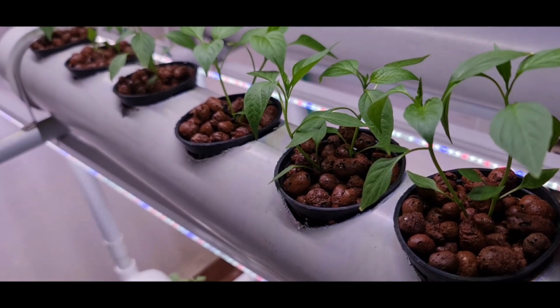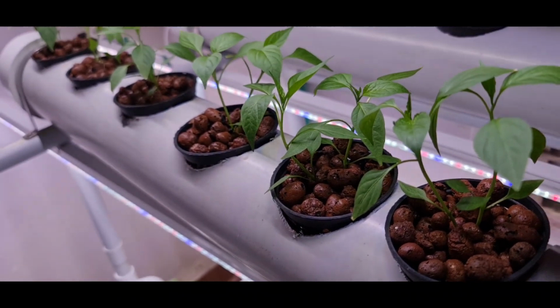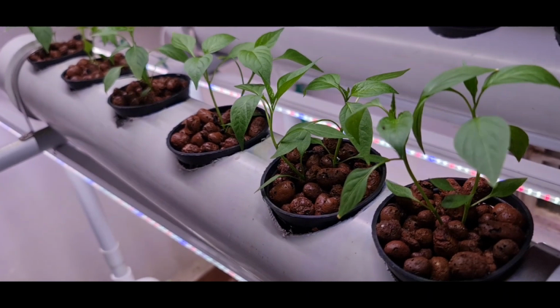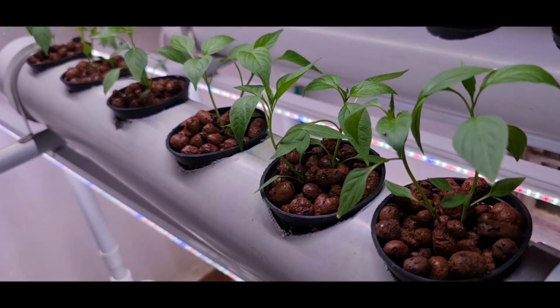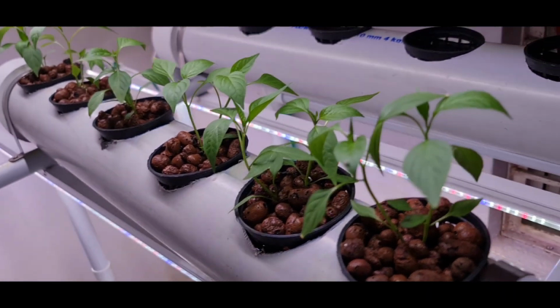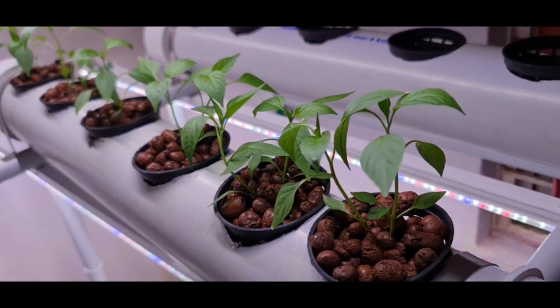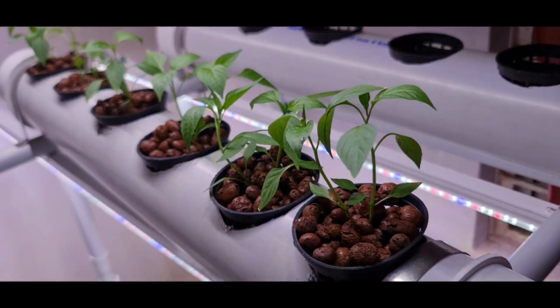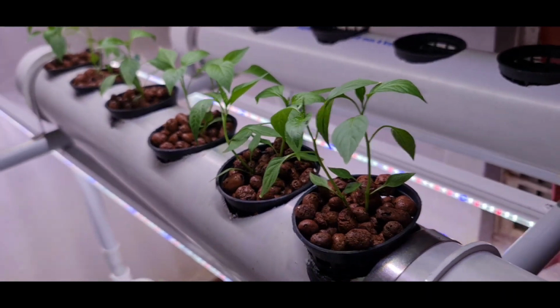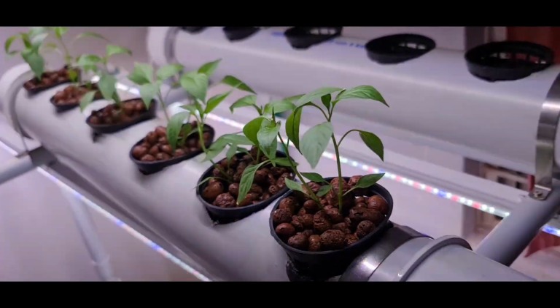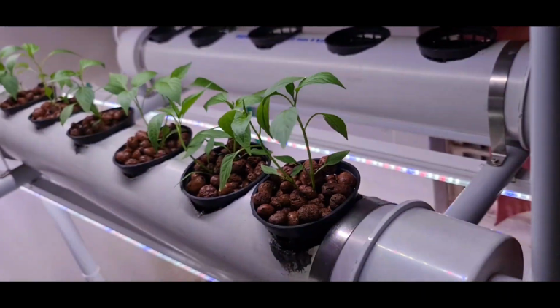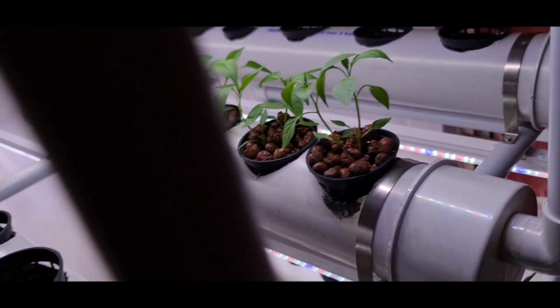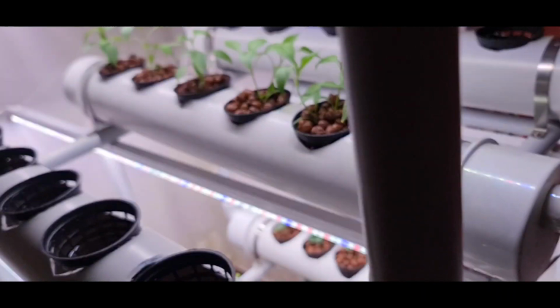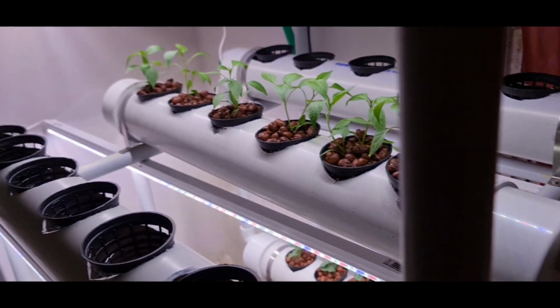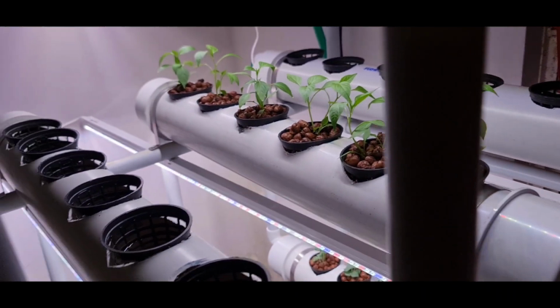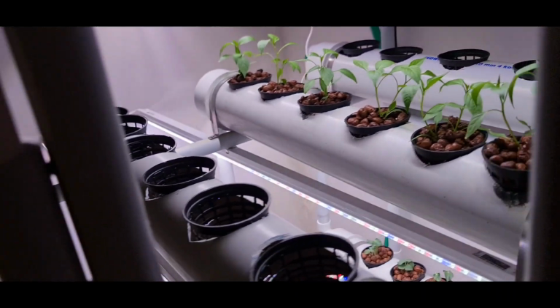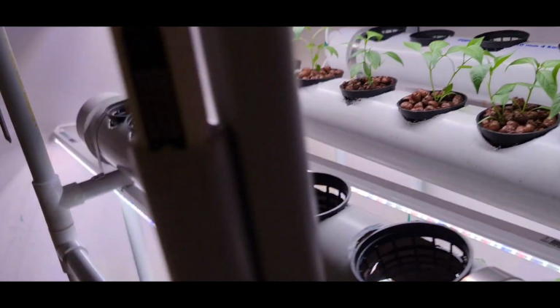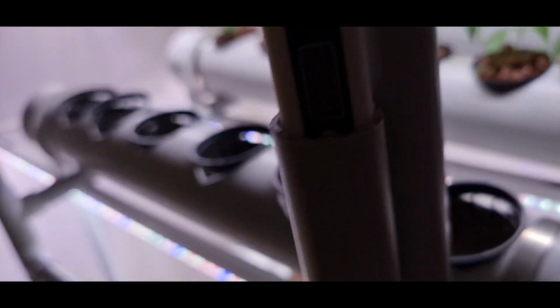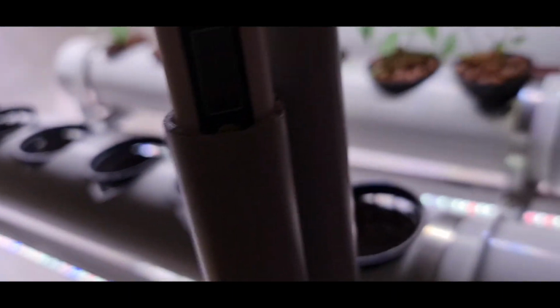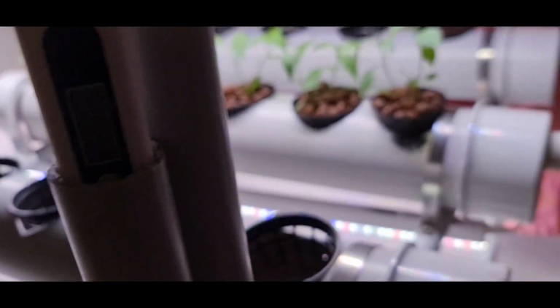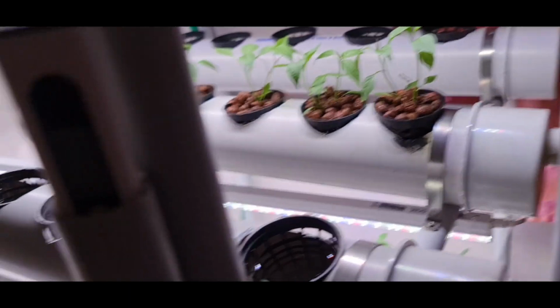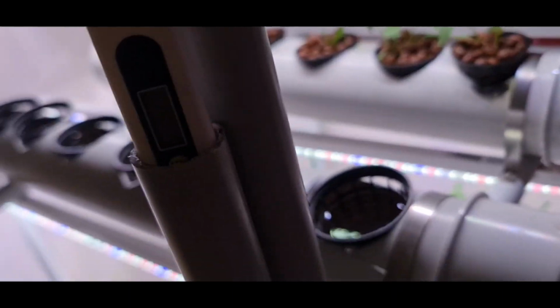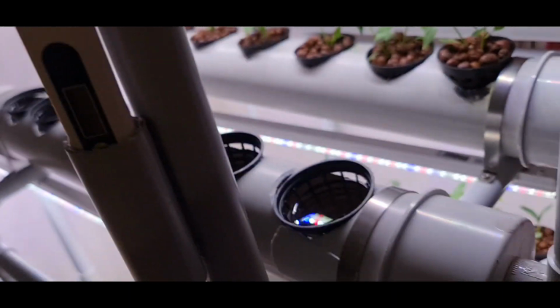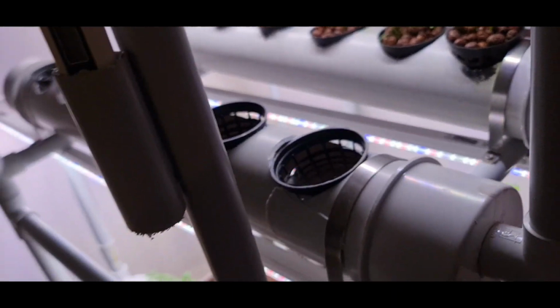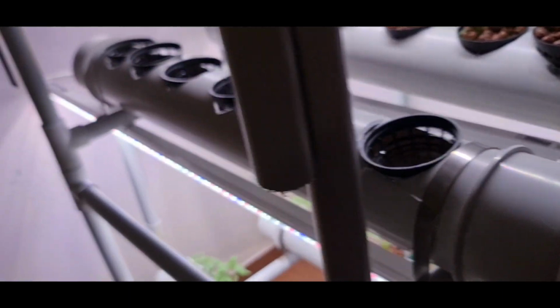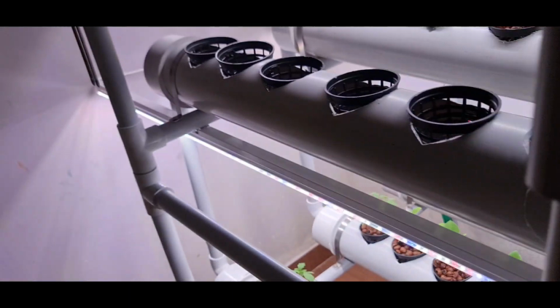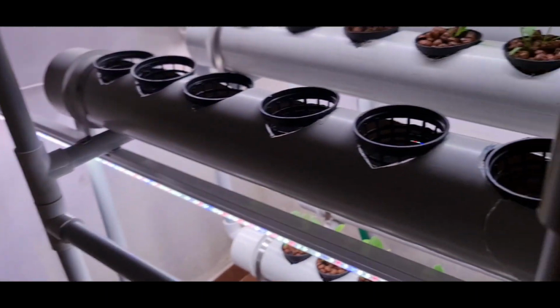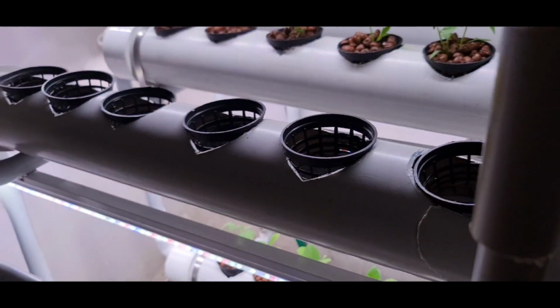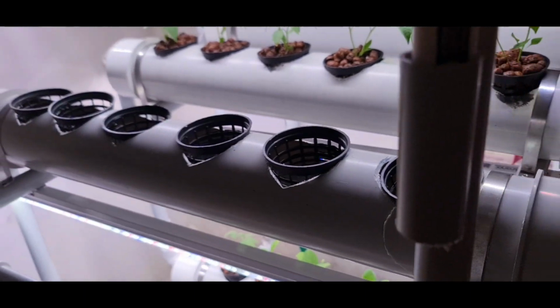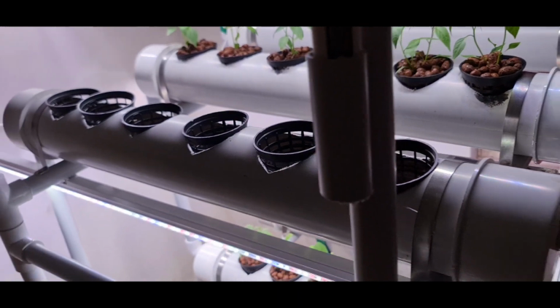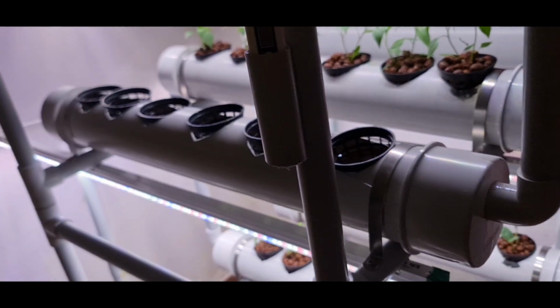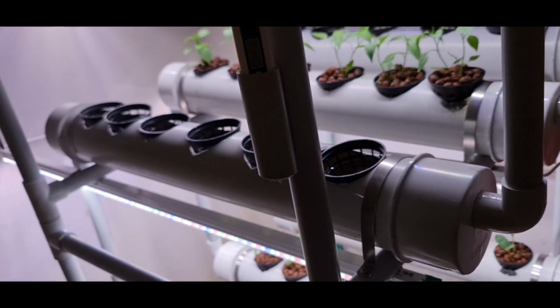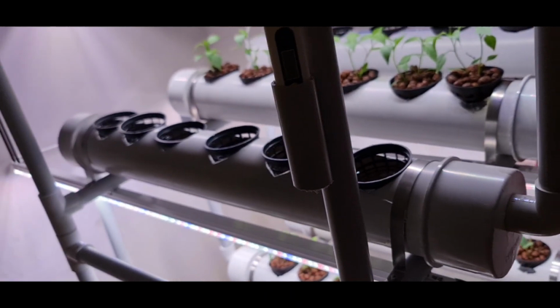The leaves will grow instead, so the plants grow bigger and faster using this system. This is basically scientific farming.